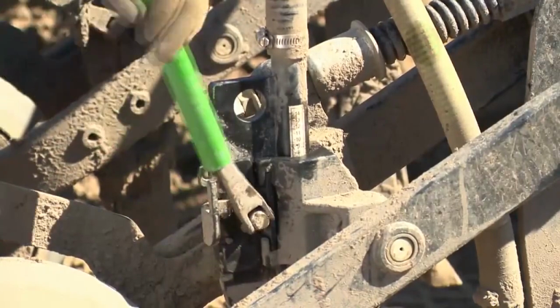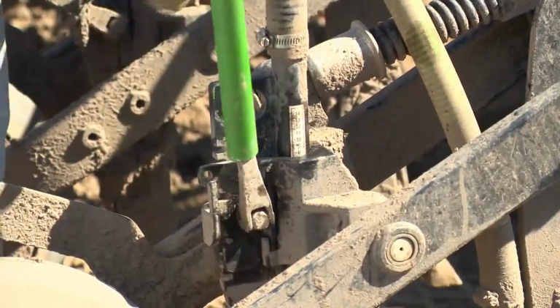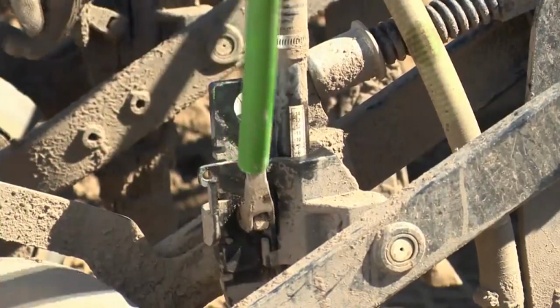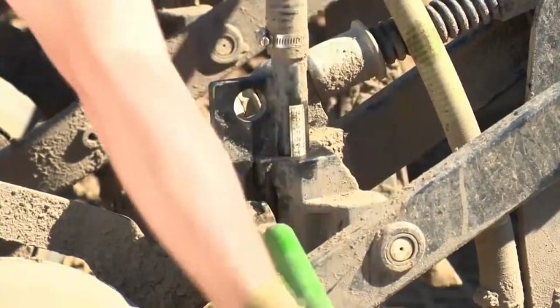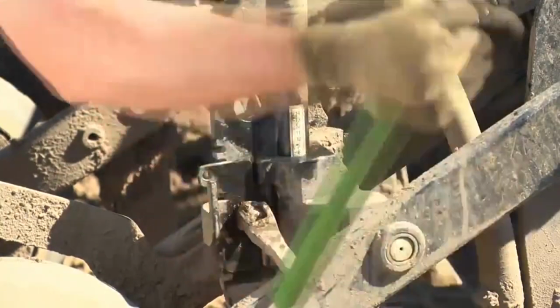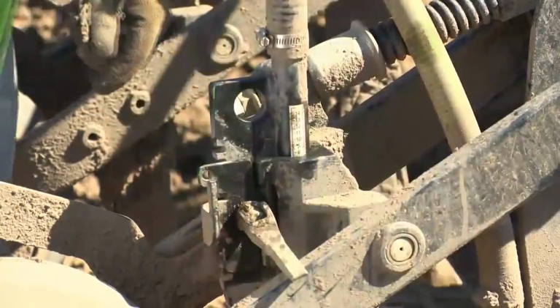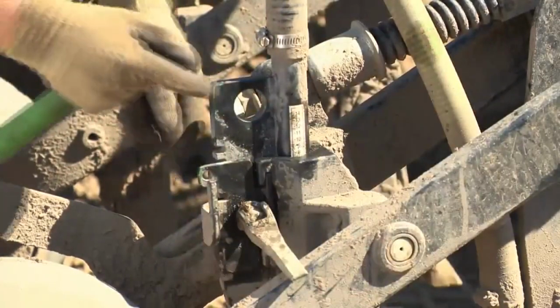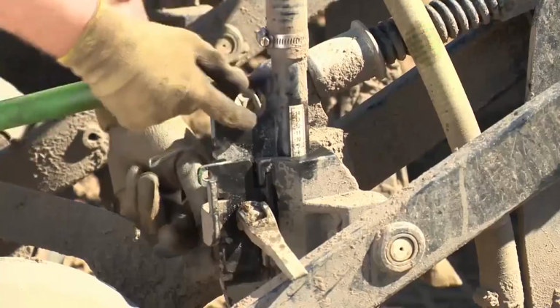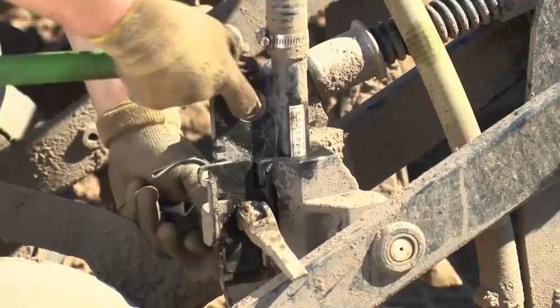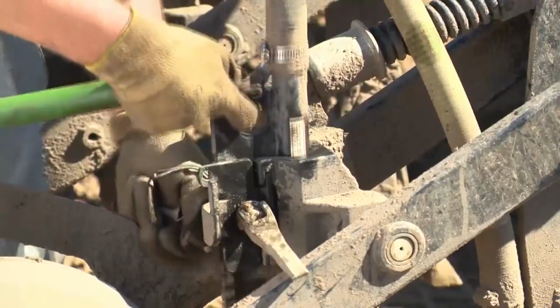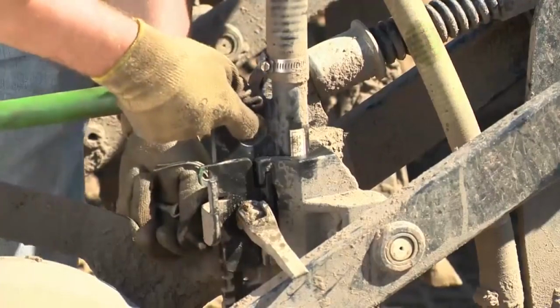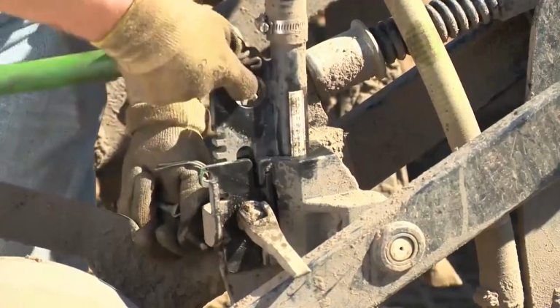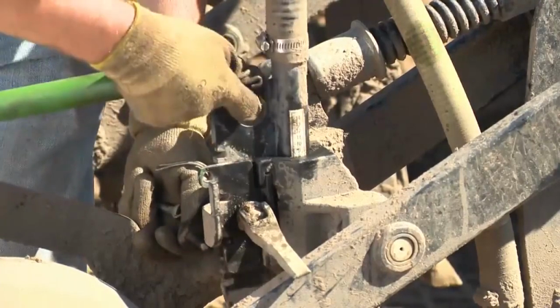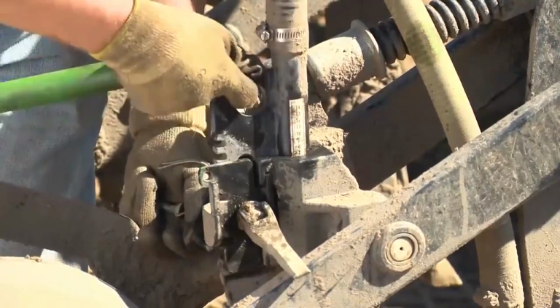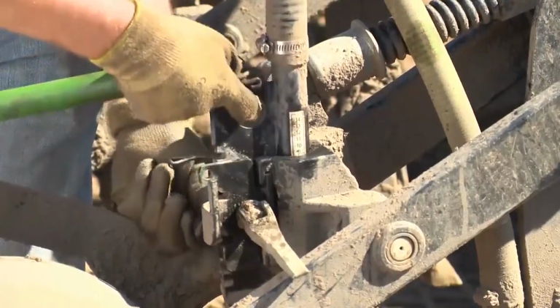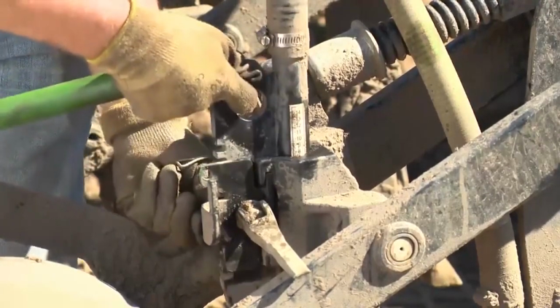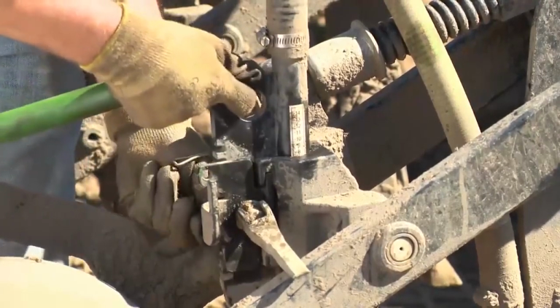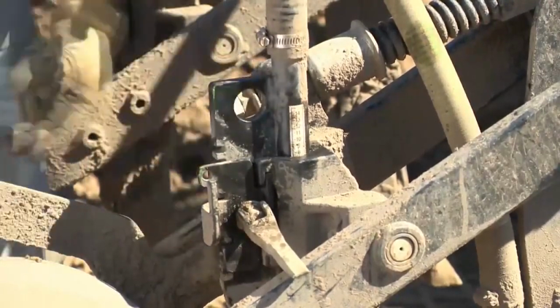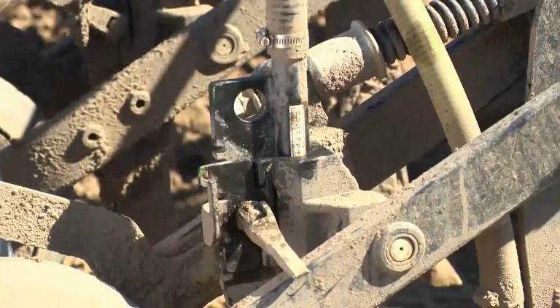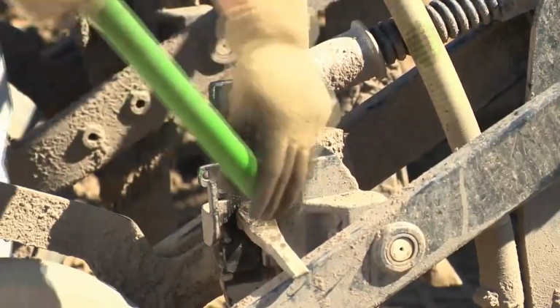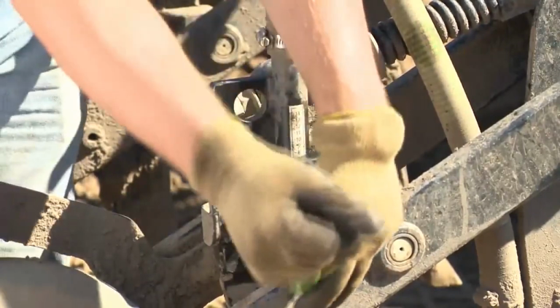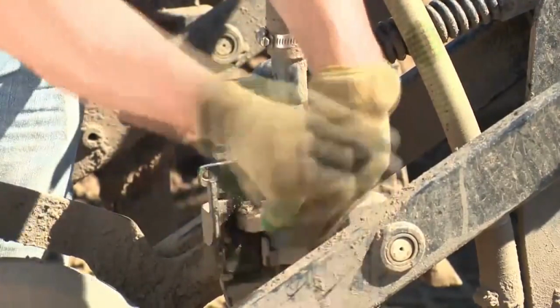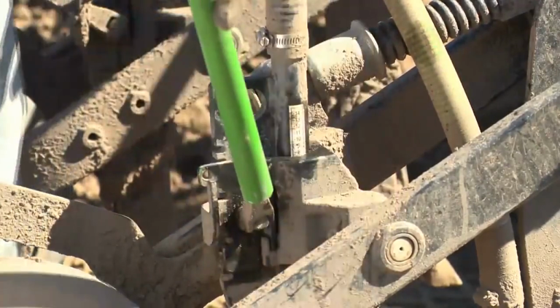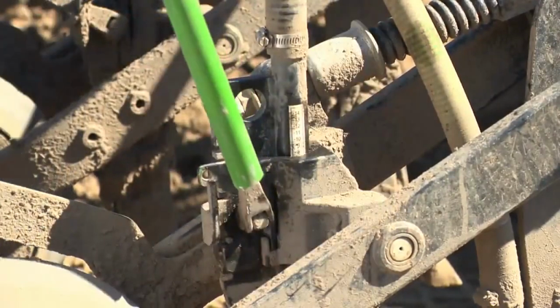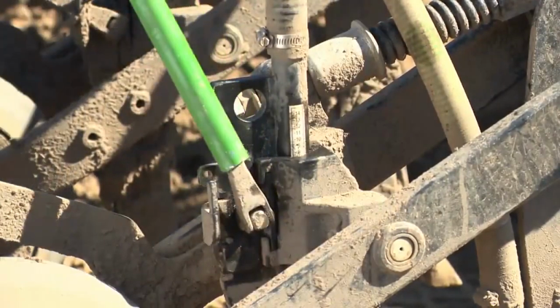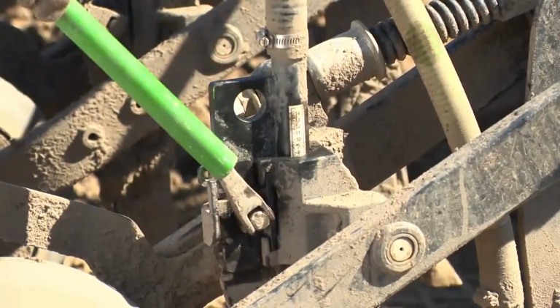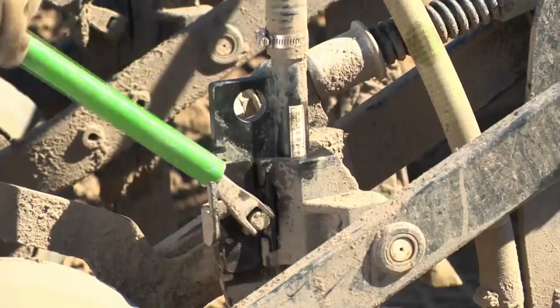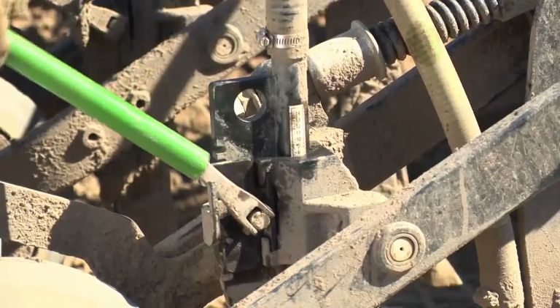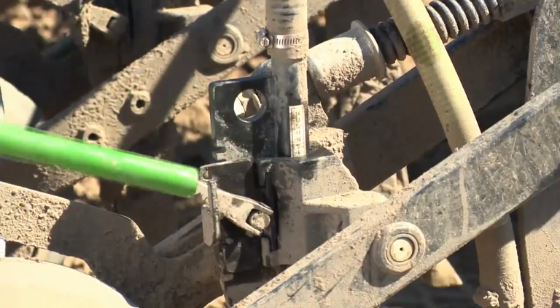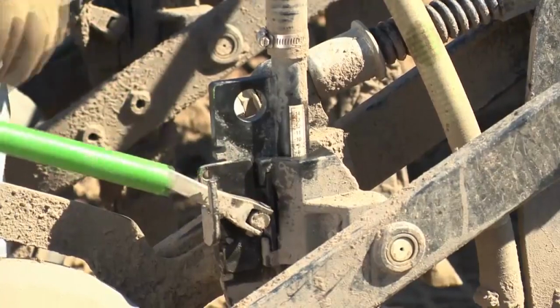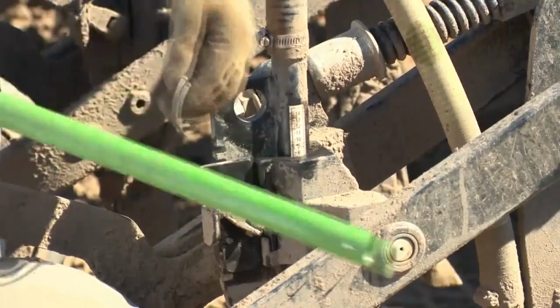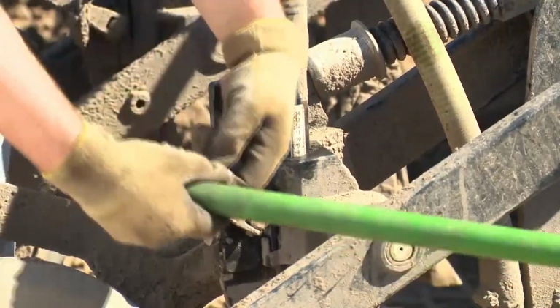For example, if you're running in loose soils, the seed boot can most likely be shallowed up since more soil will fall back into the trench at closing. Knowing the soil type across your field is key to proper fertilizer and seed placement.